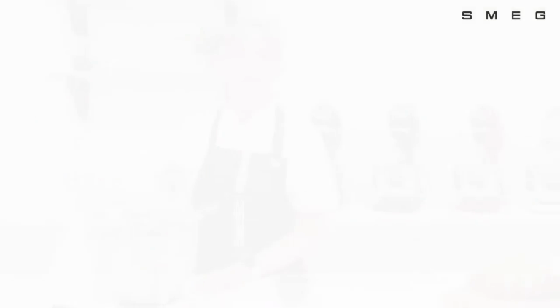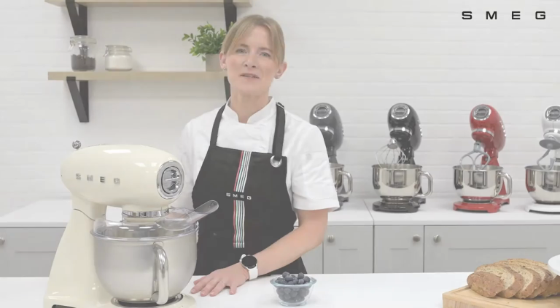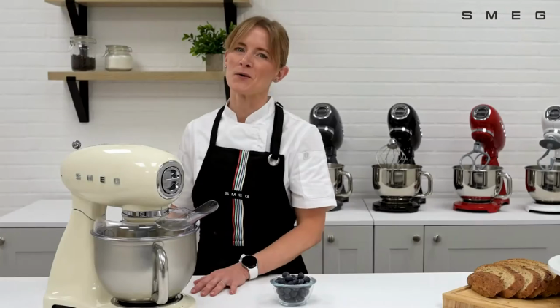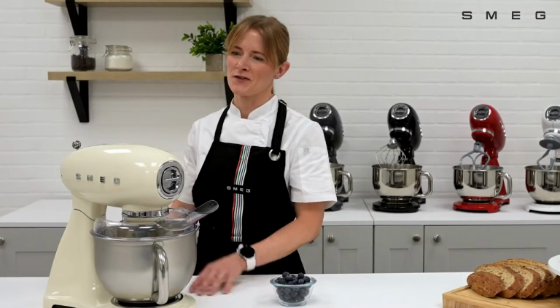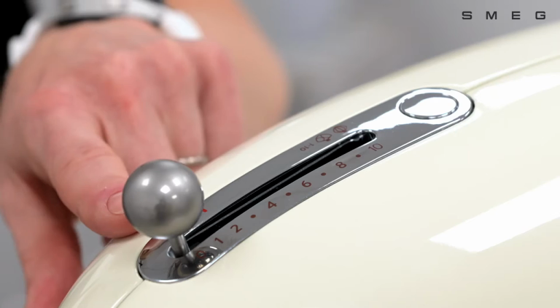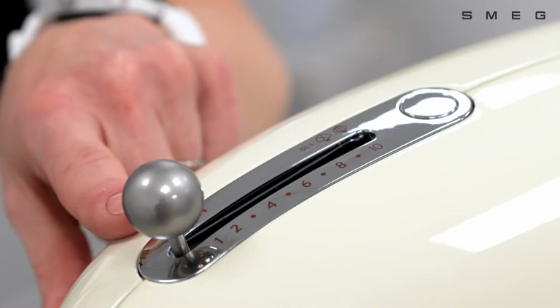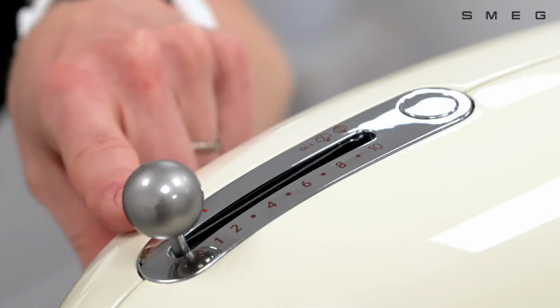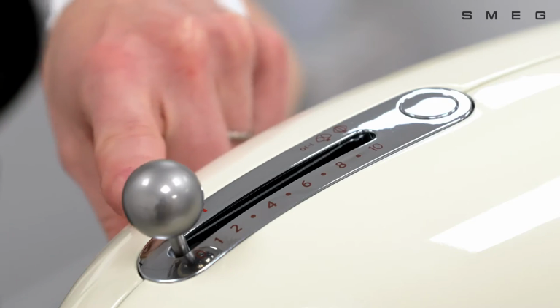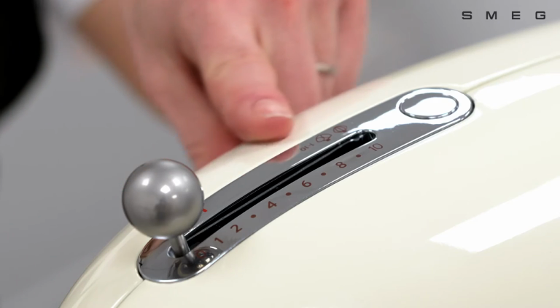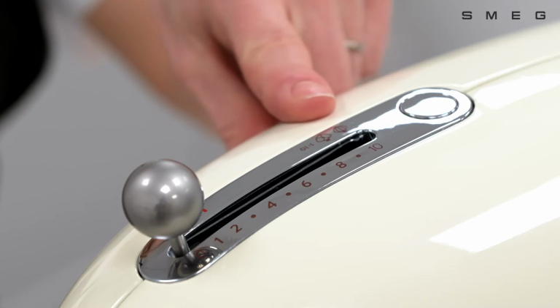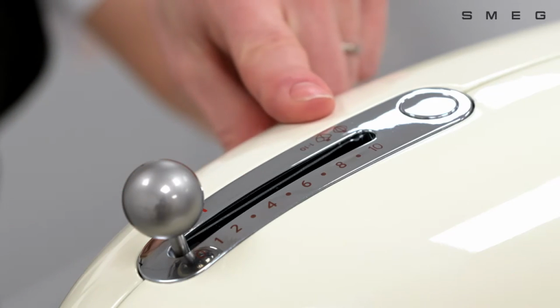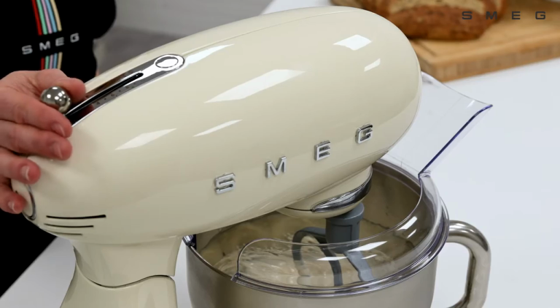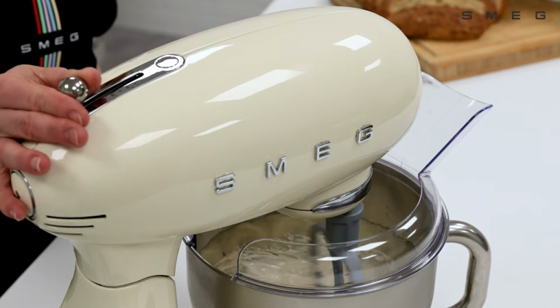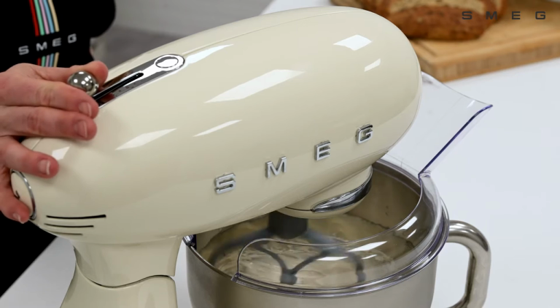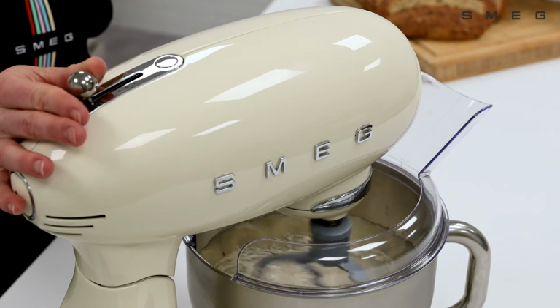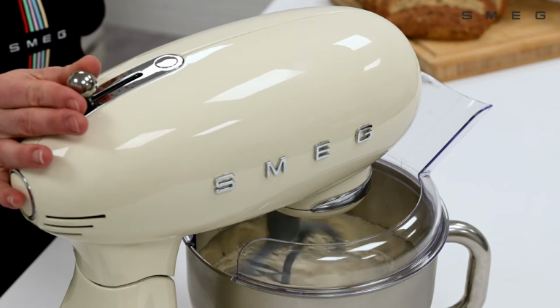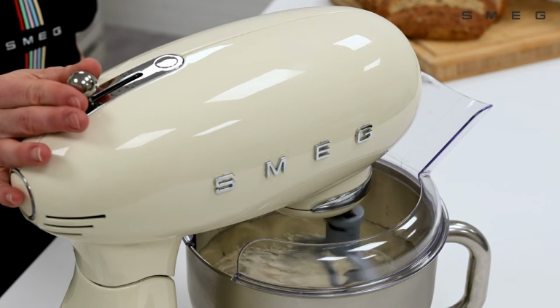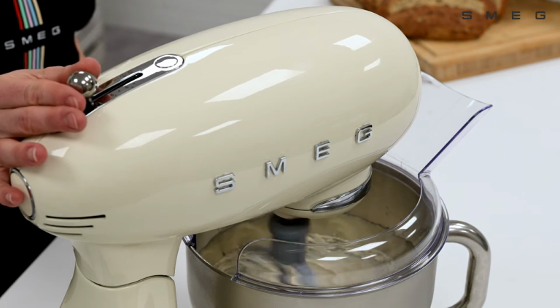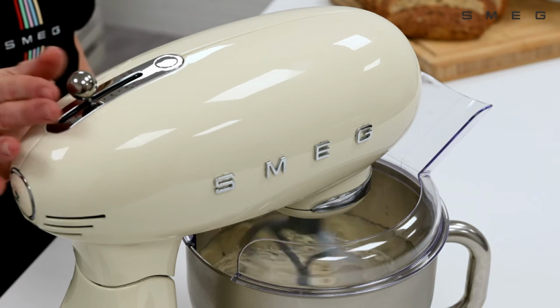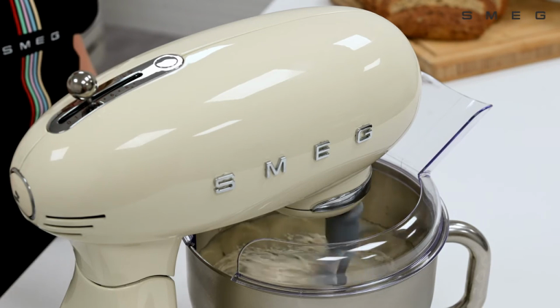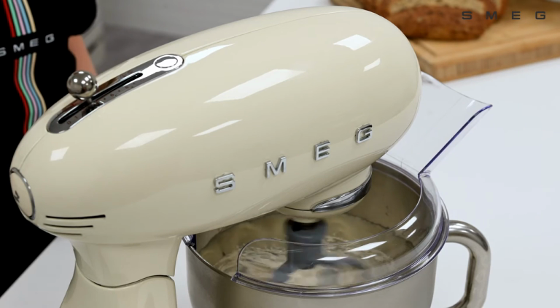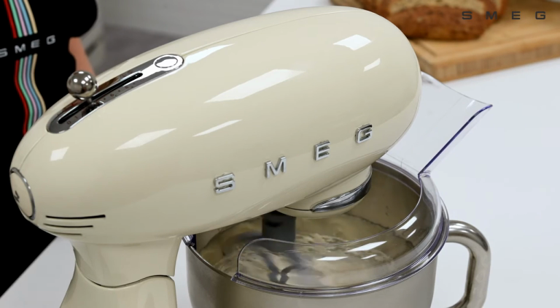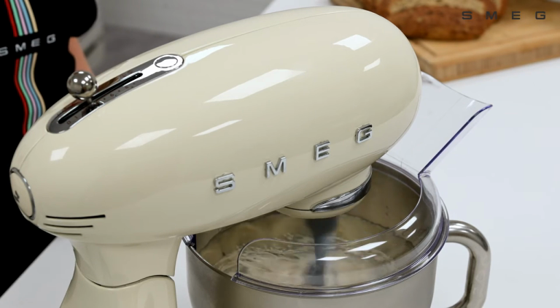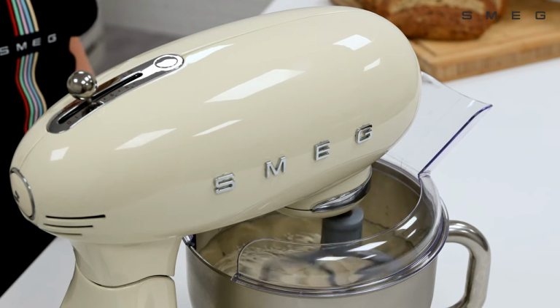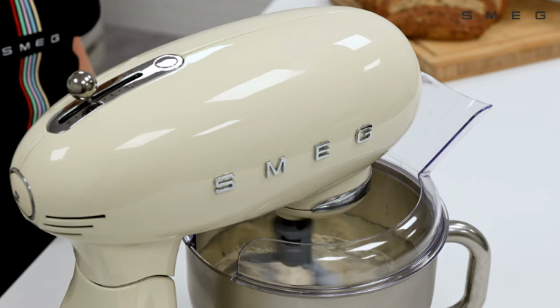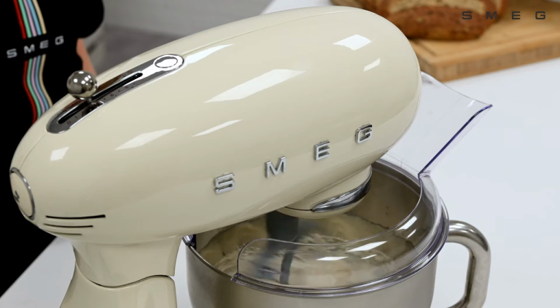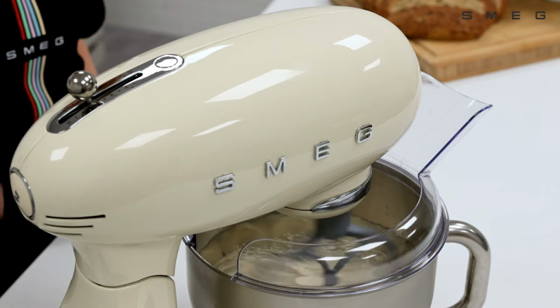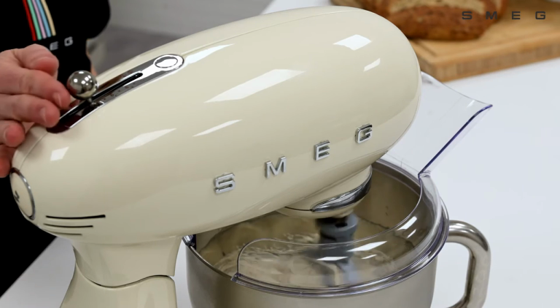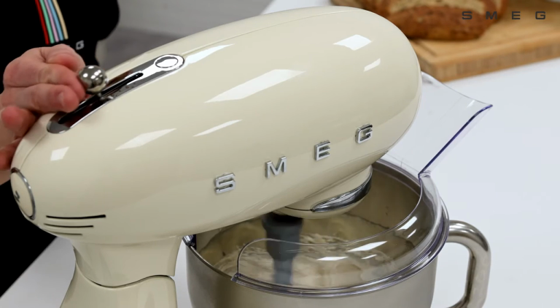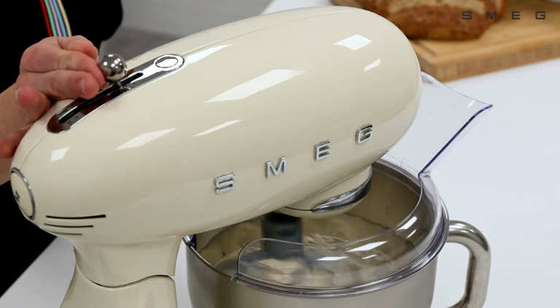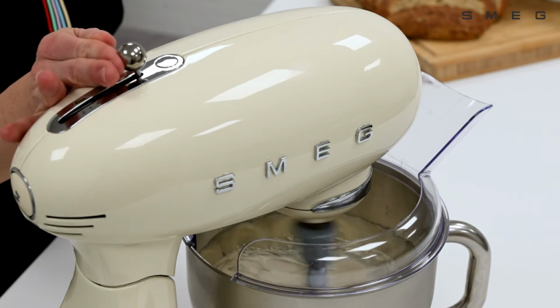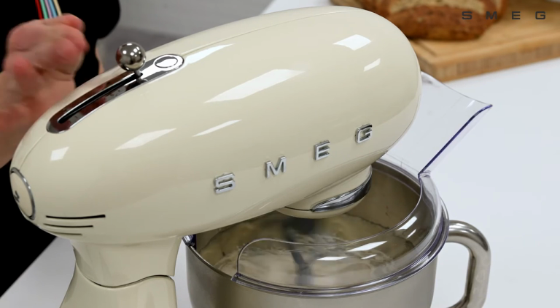It's always important to follow the speed selector guide on the top of the machine. Always use the mixer at a low speed until all of the ingredients are mixed, then increase the speed depending on the type of mix.